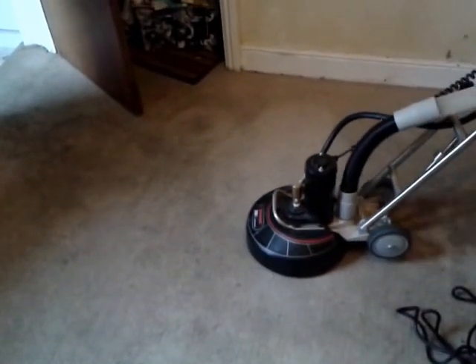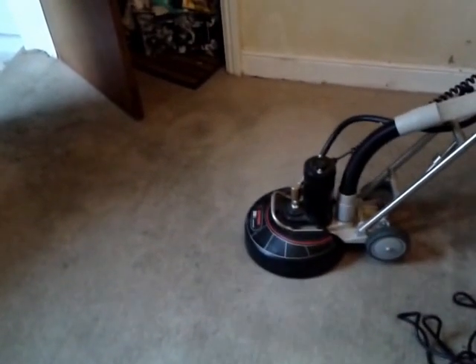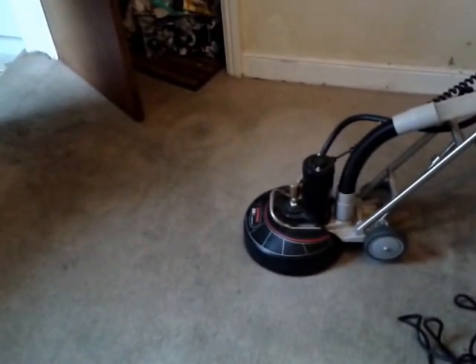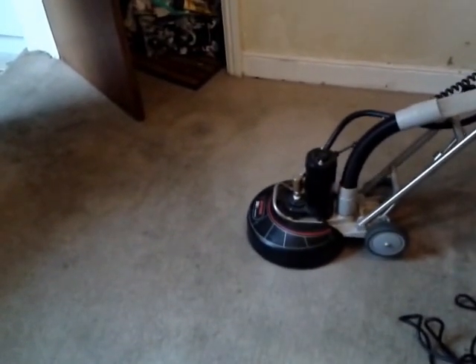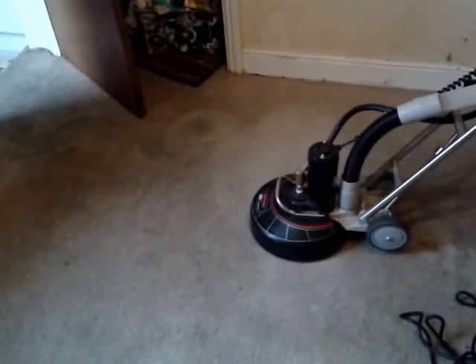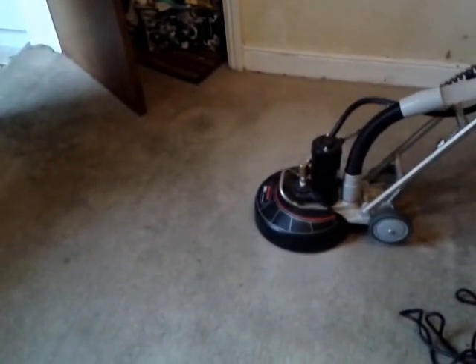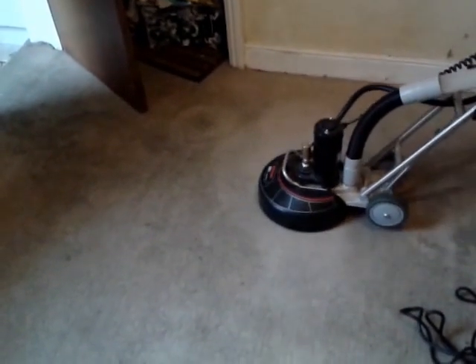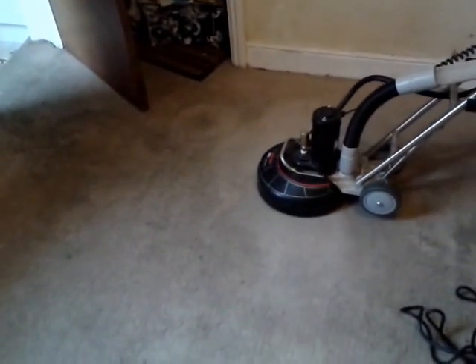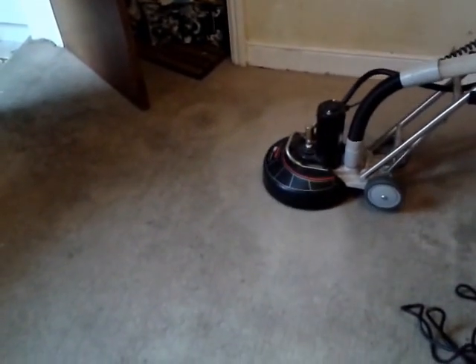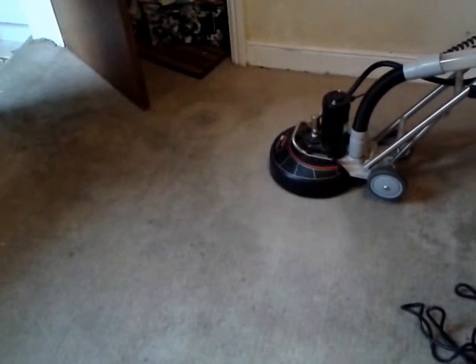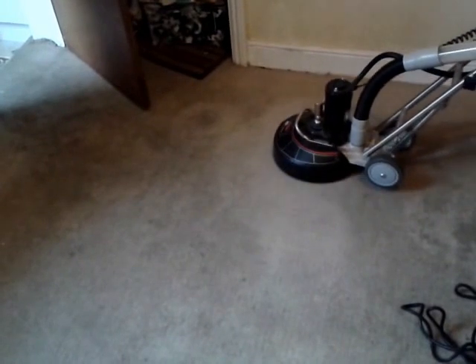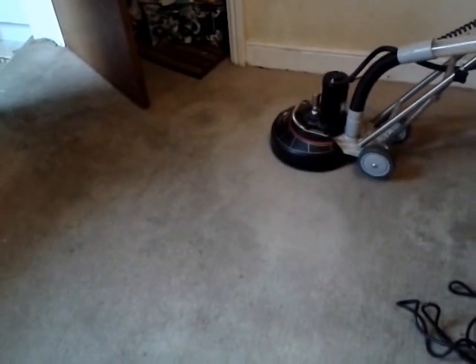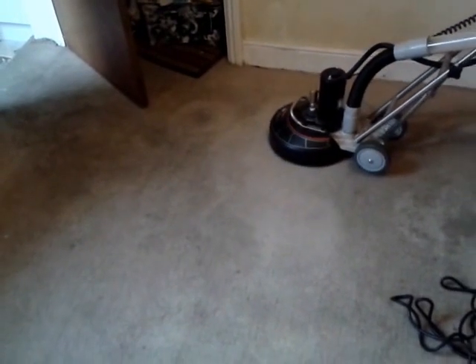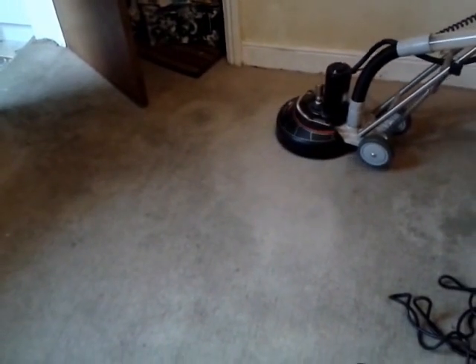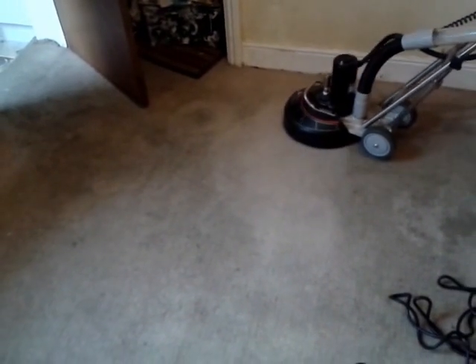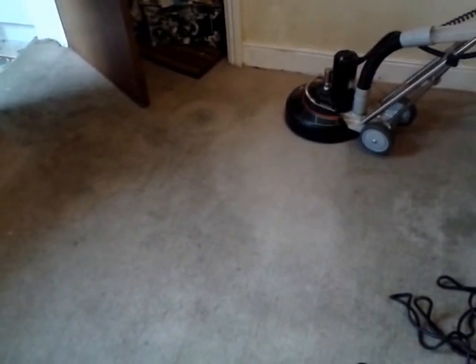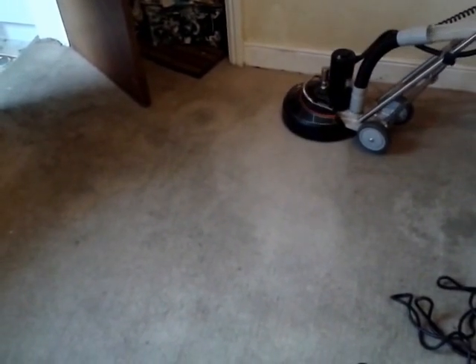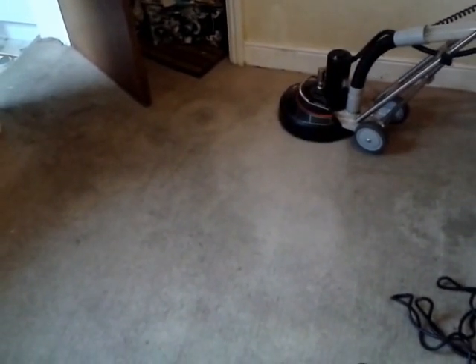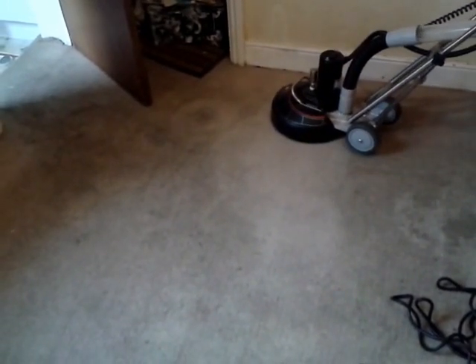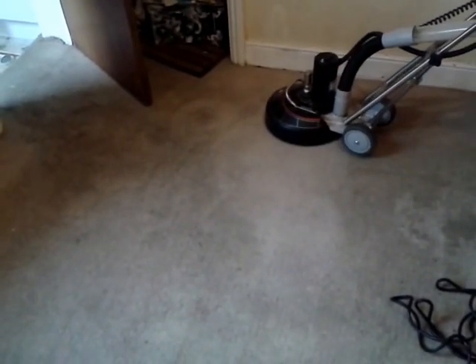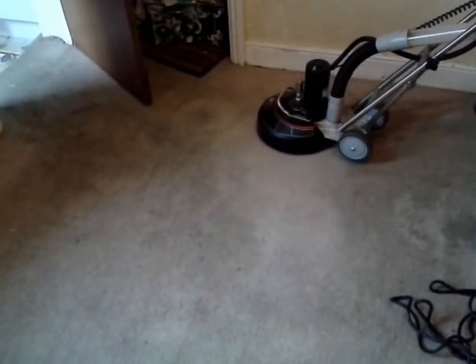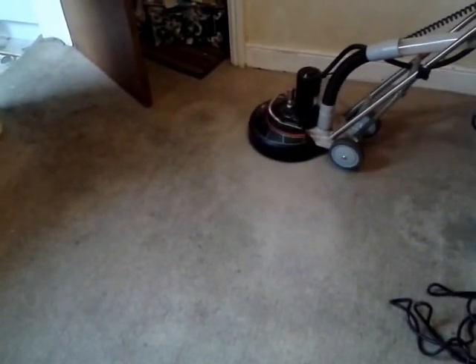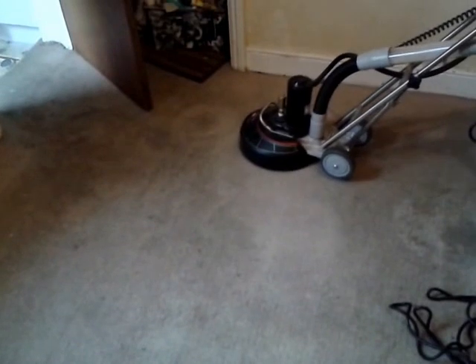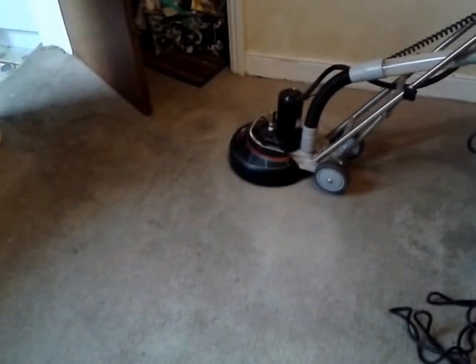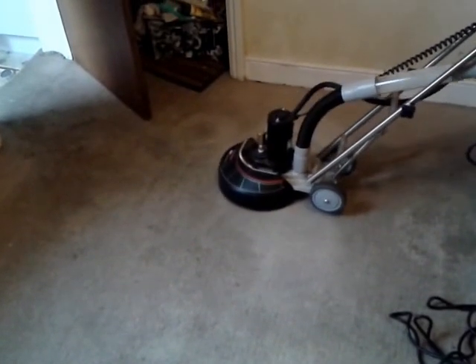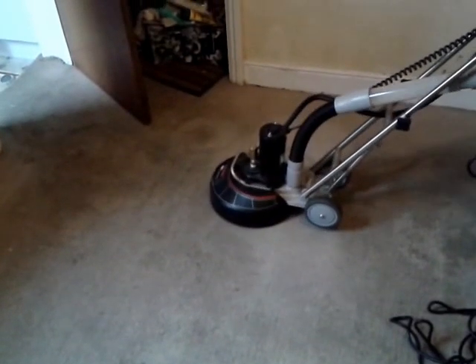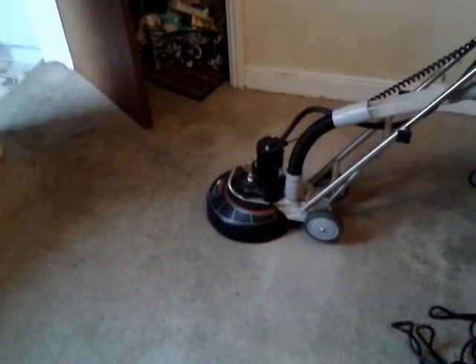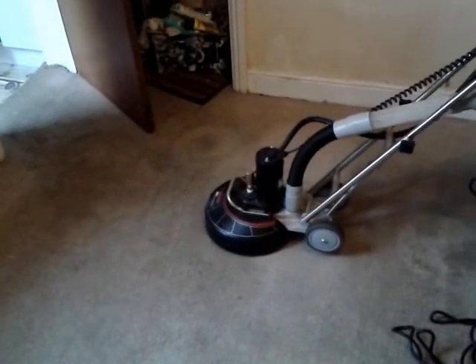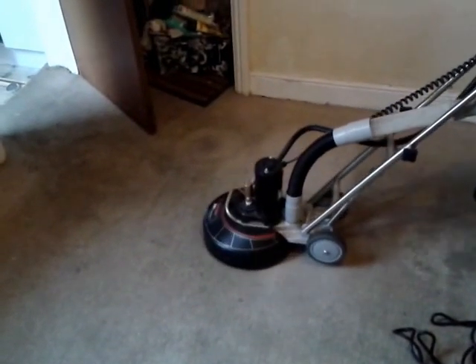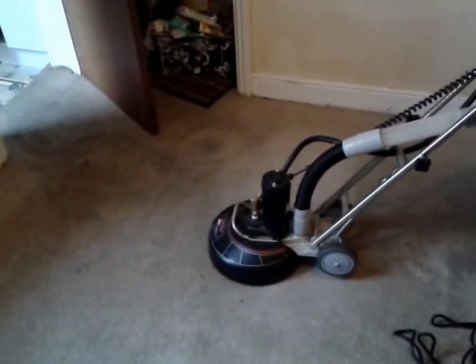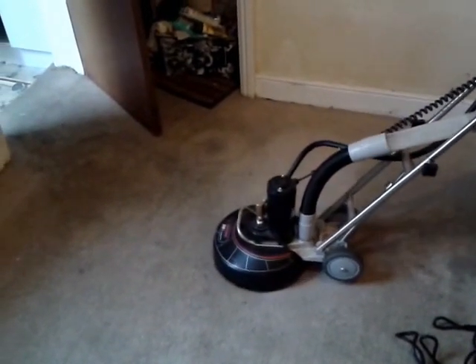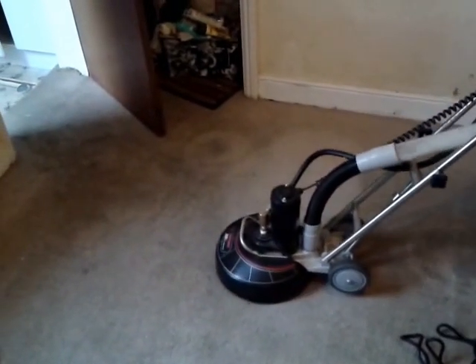Hi, this is Richard at Sleephaven One Stop Shop Property Services. We are just cleaning a very, very dirty carpet — or I should say Jakey's cleaning it — at a property in Northampton.